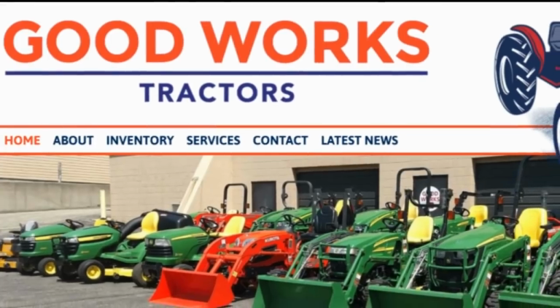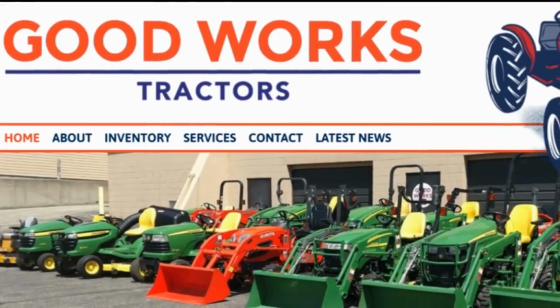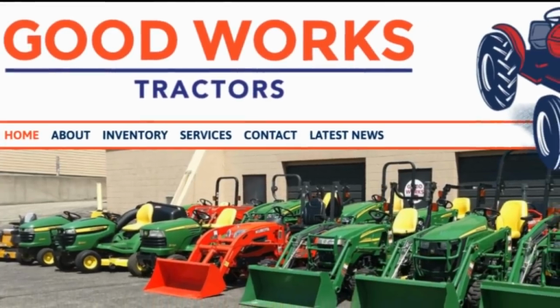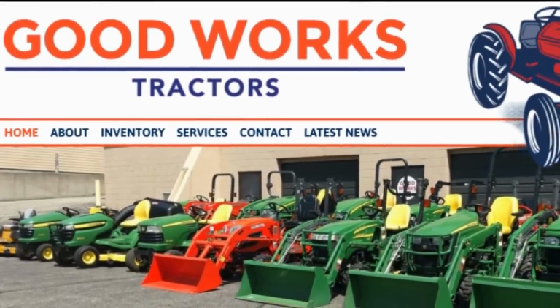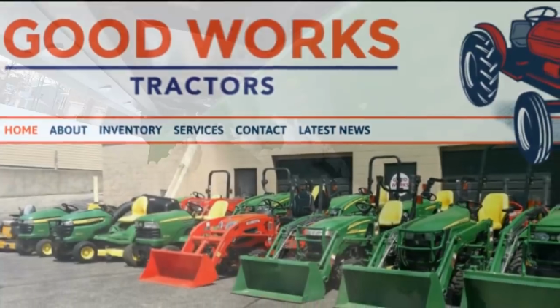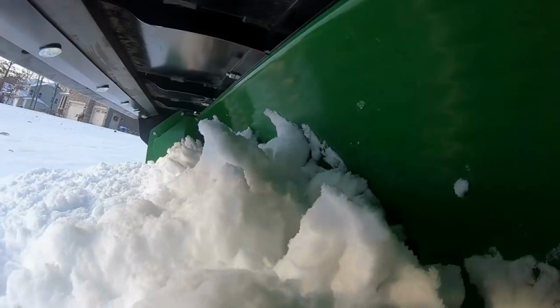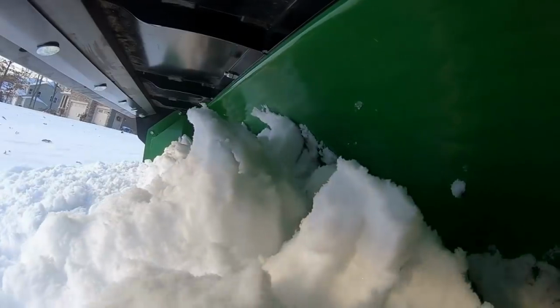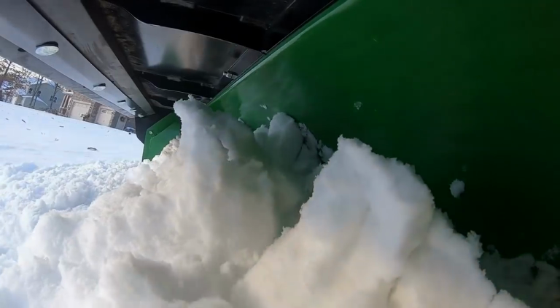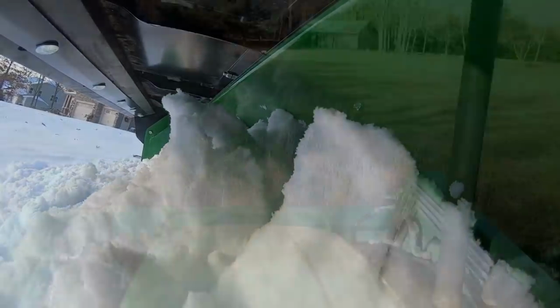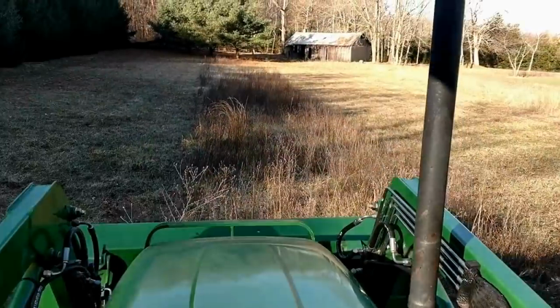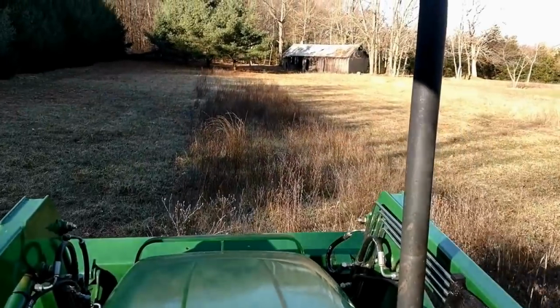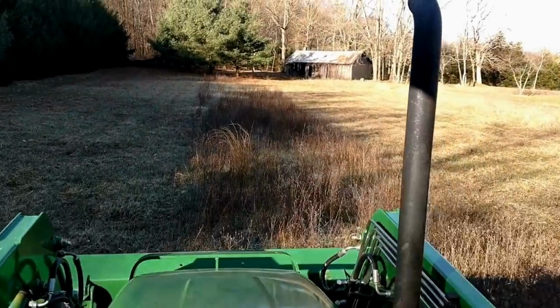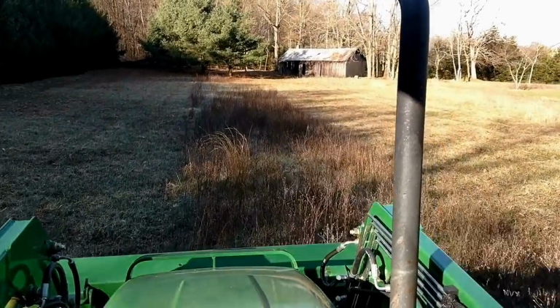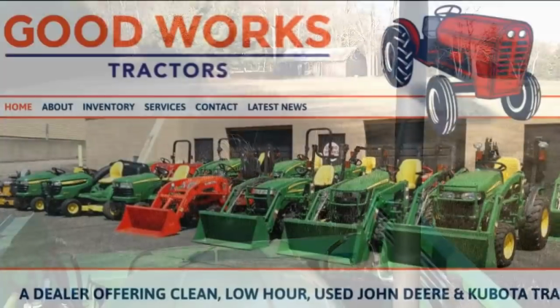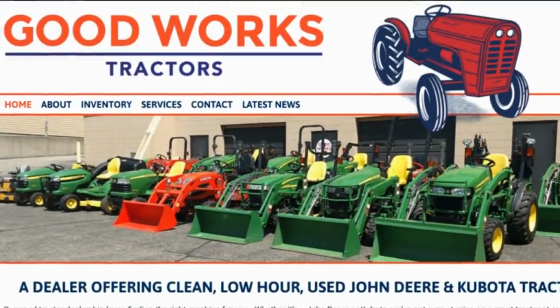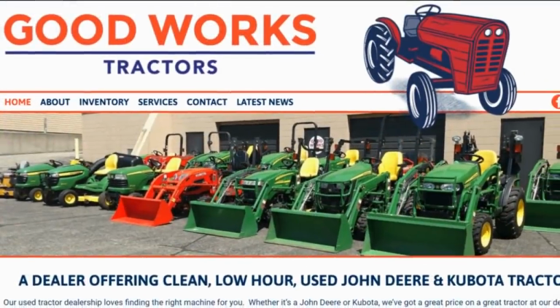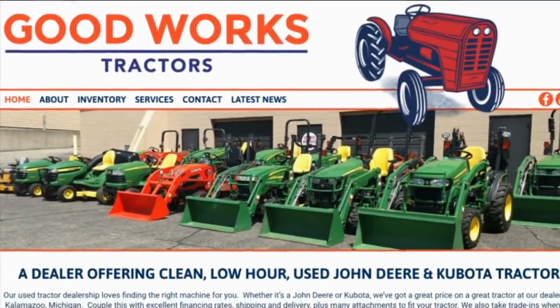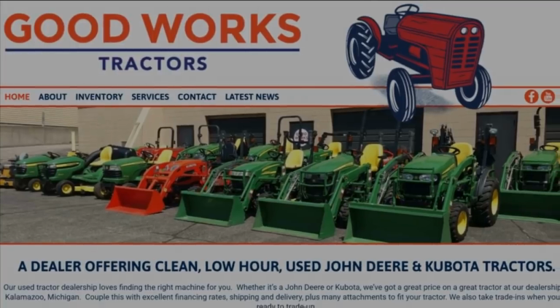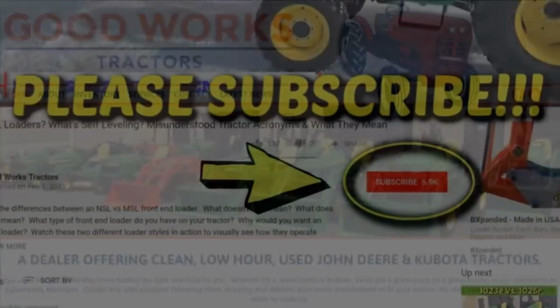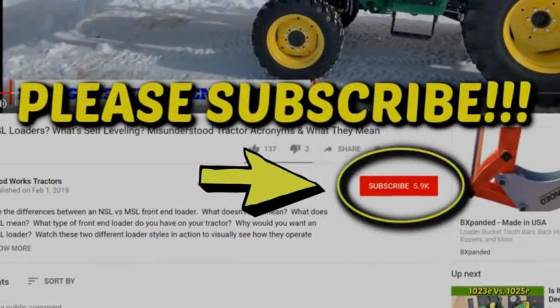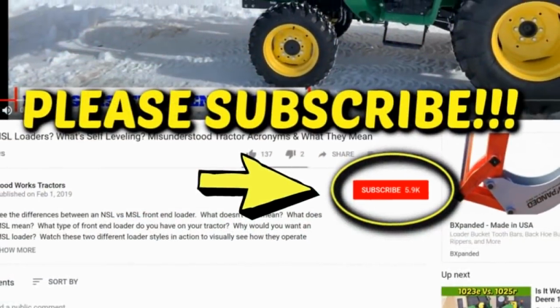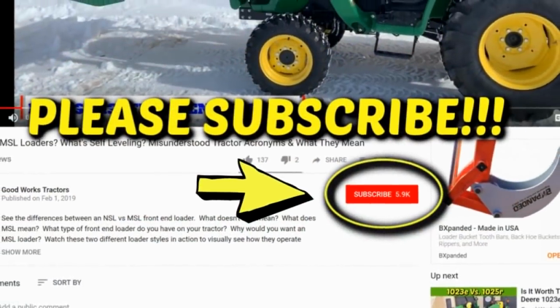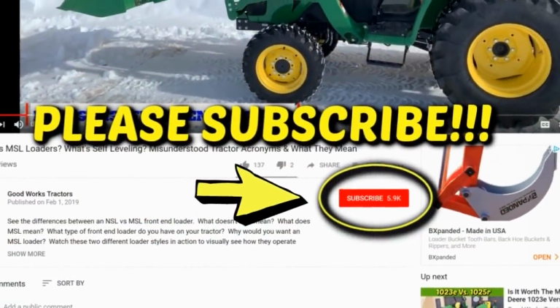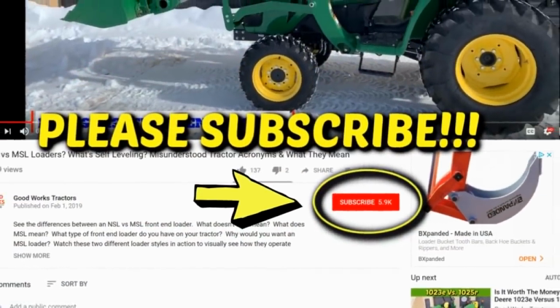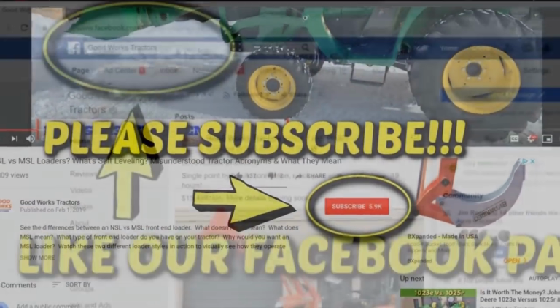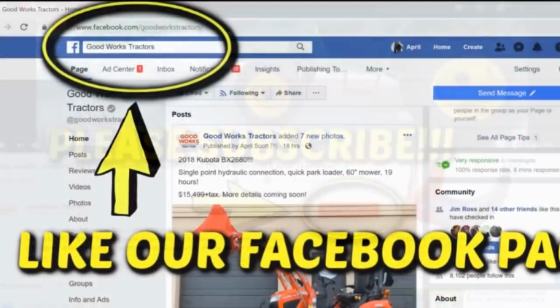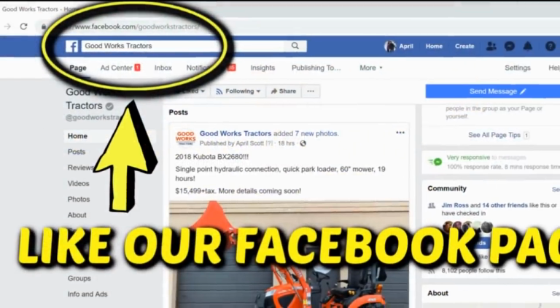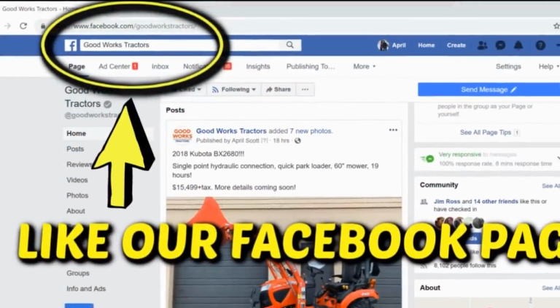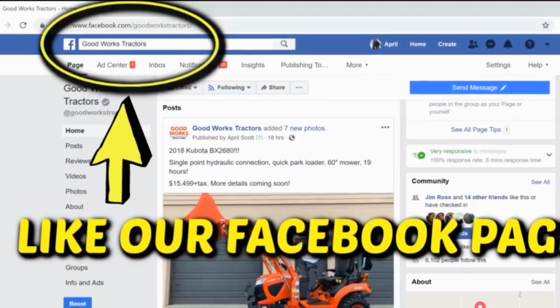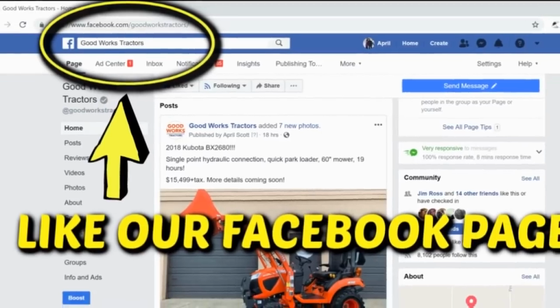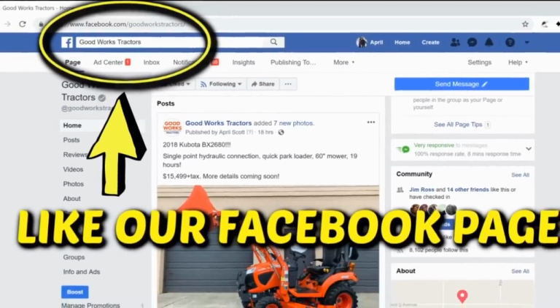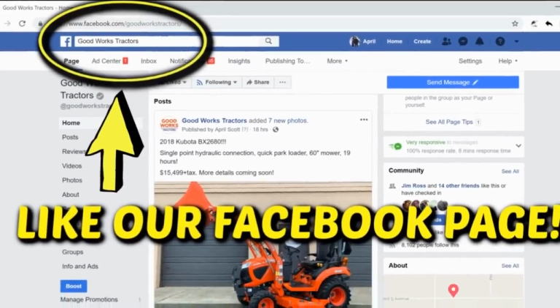Welcome to Good Works Tractors. From snow to mow, Good Works Tractors is the place to go. Shop GoodWorksTractors.com, subscribe to our channel, like our Facebook page, and stay tuned. Thanks for watching.